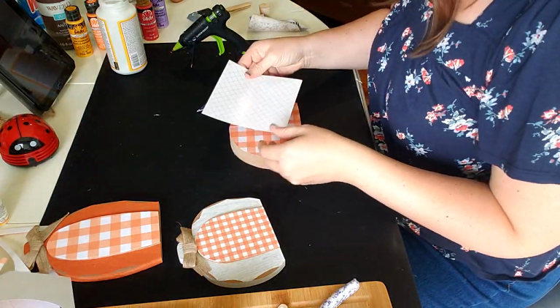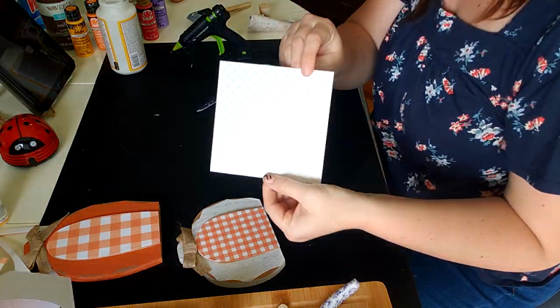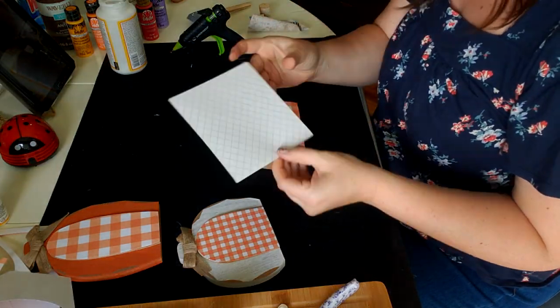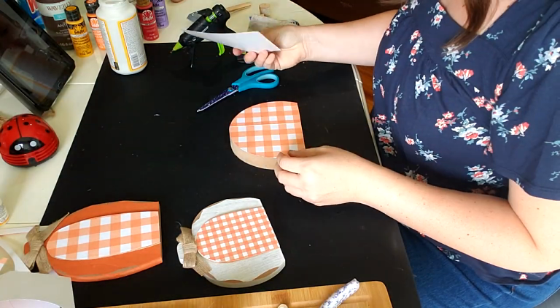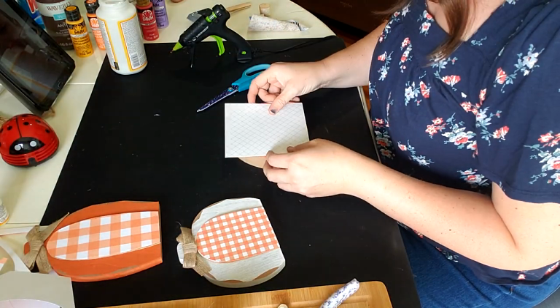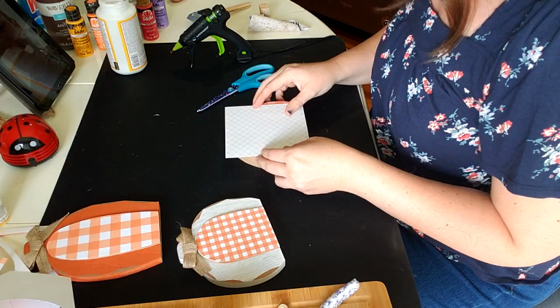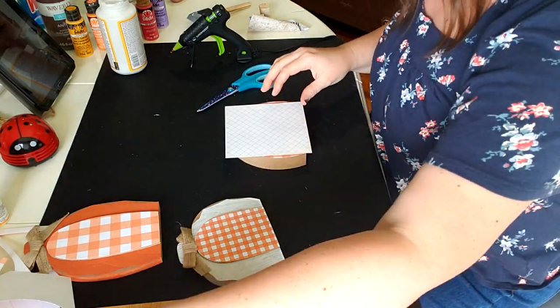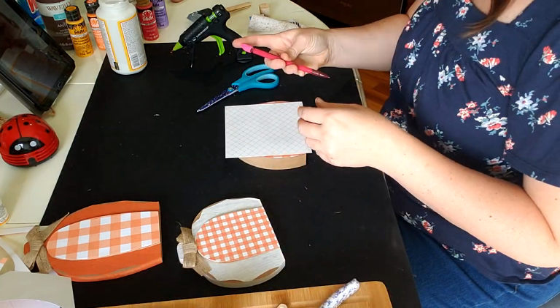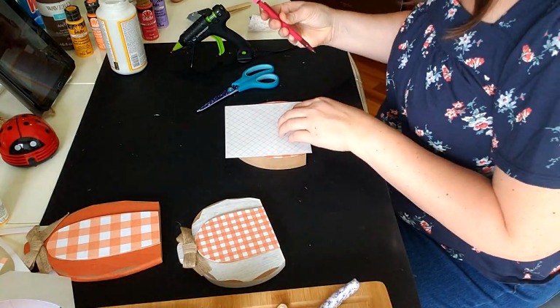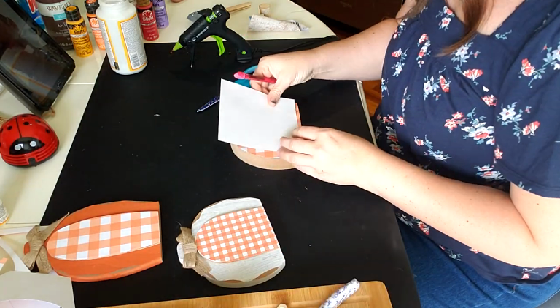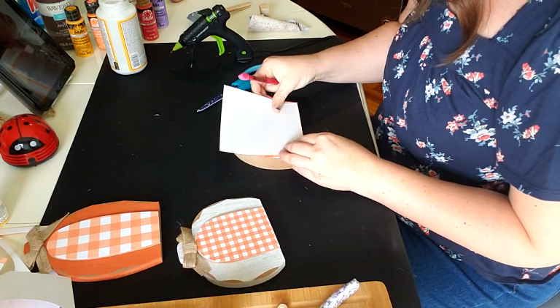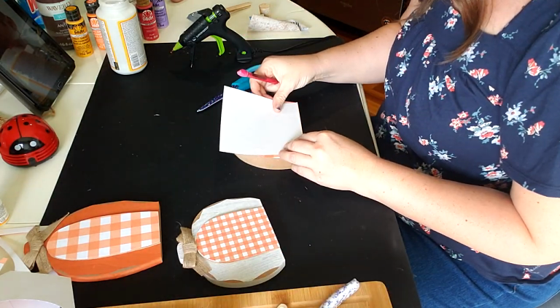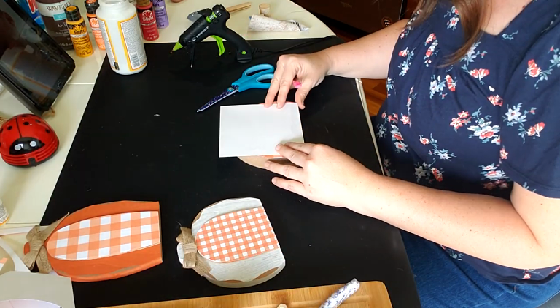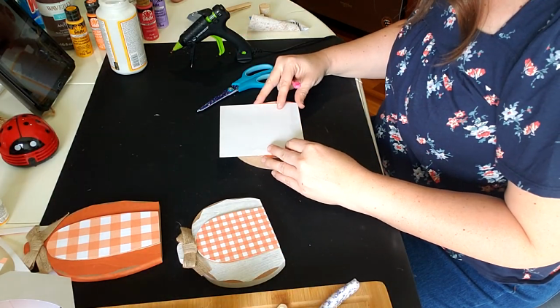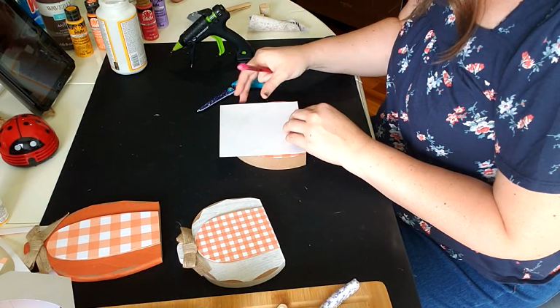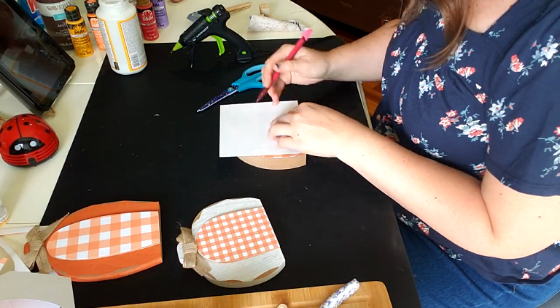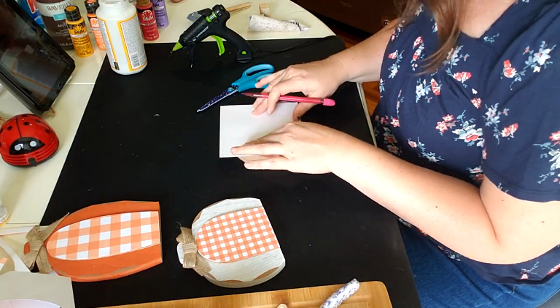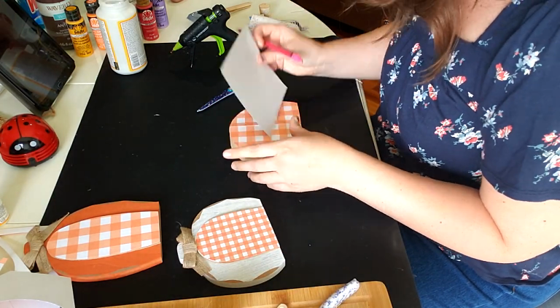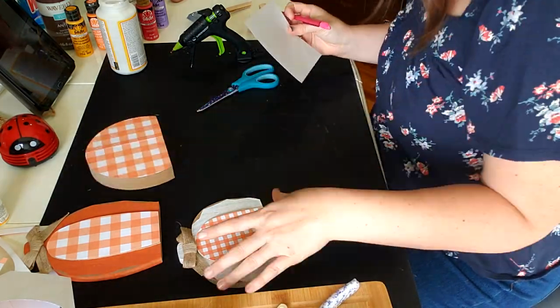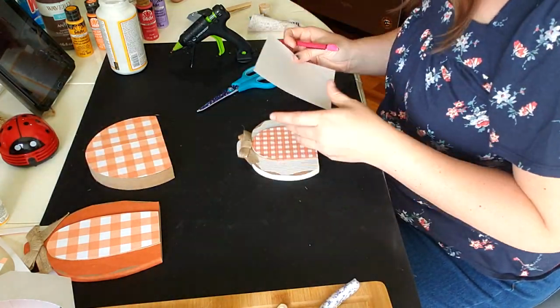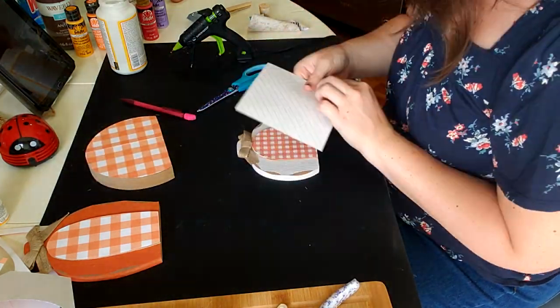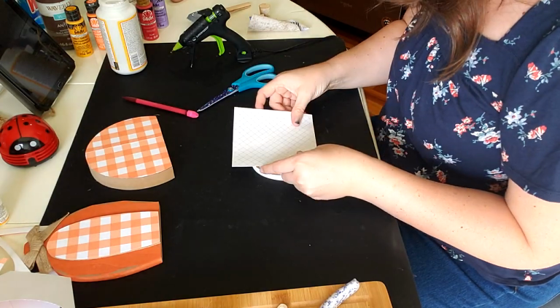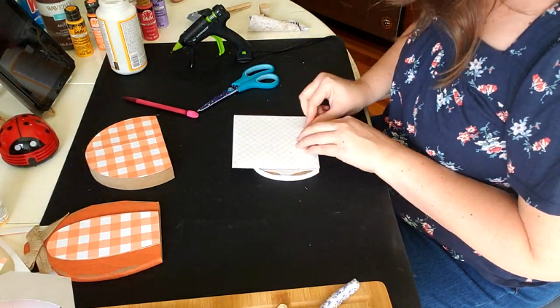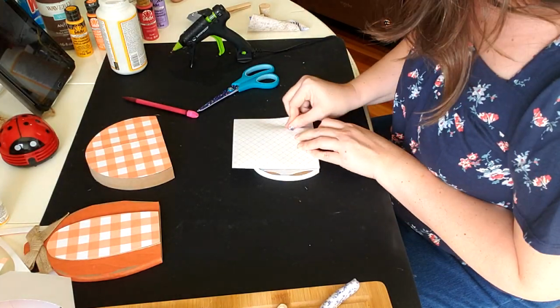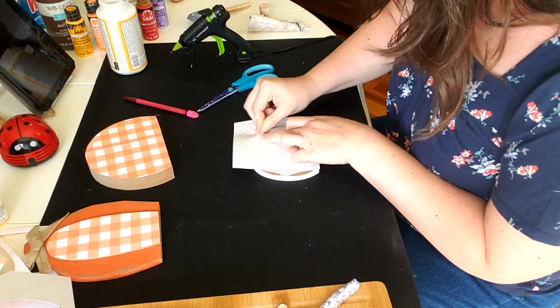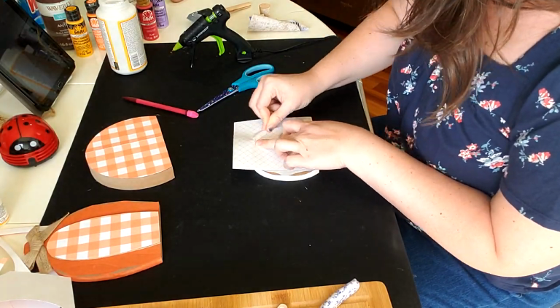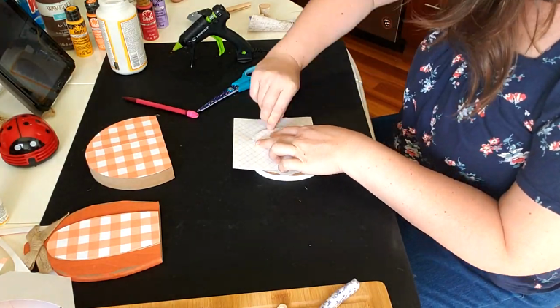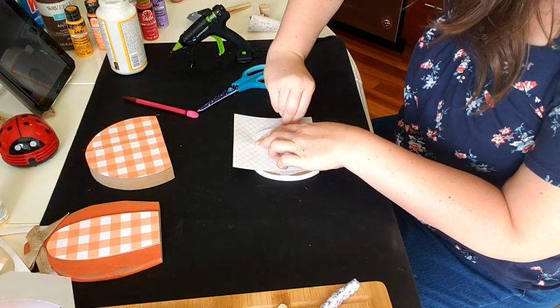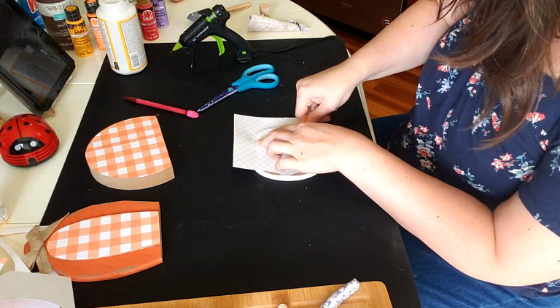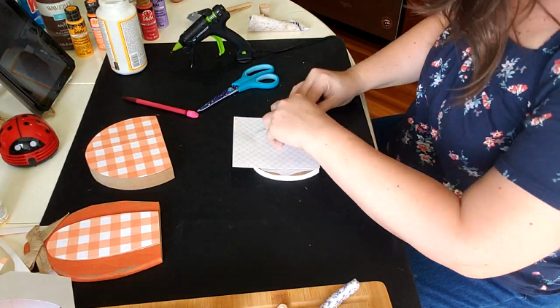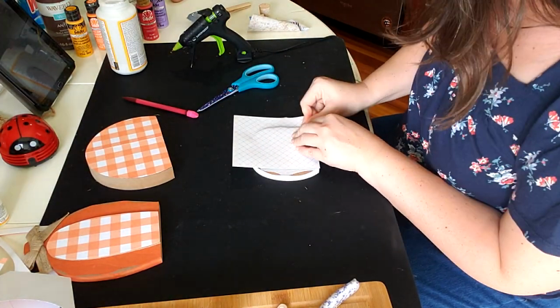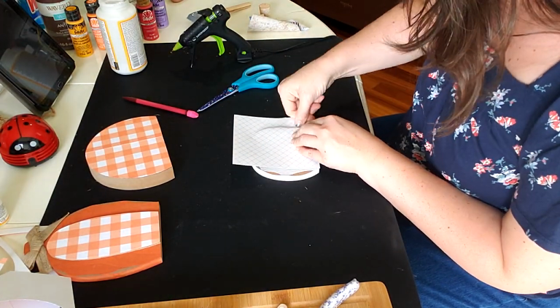This is some scrap paper that I had on hand and I realized that I could just press on this other small pumpkin and get the shape and size that I wanted for this other pumpkin.